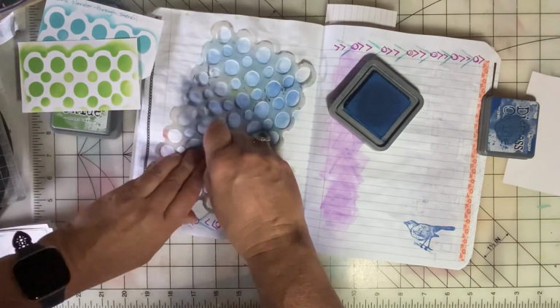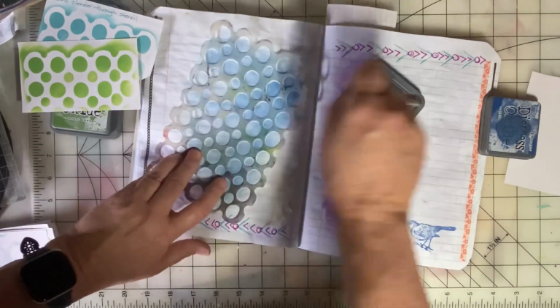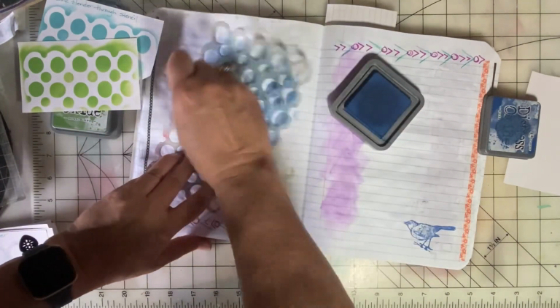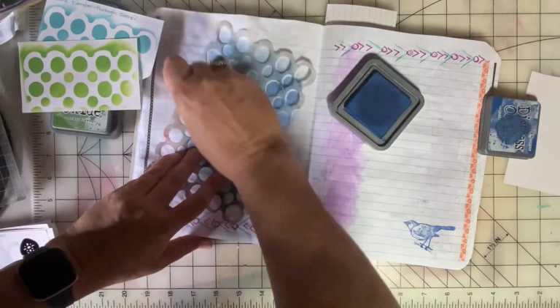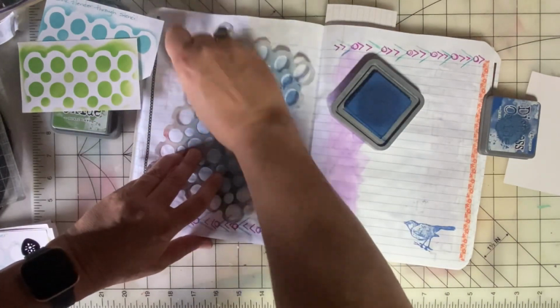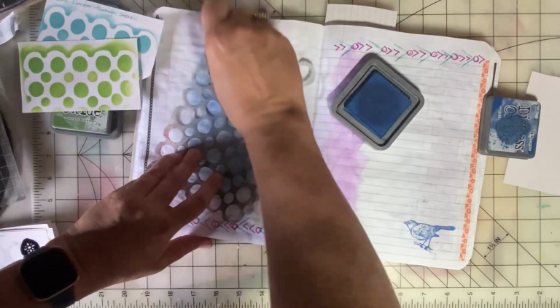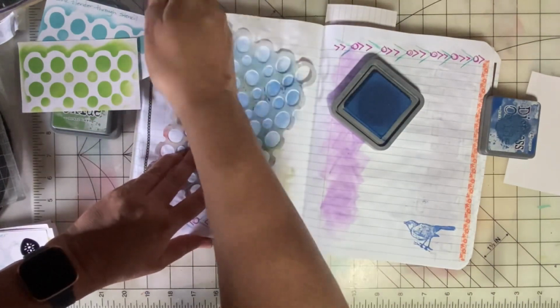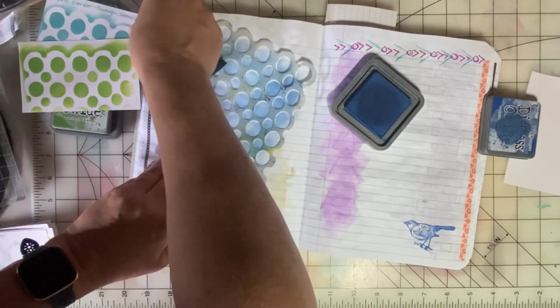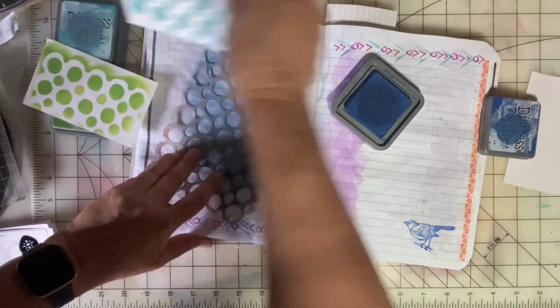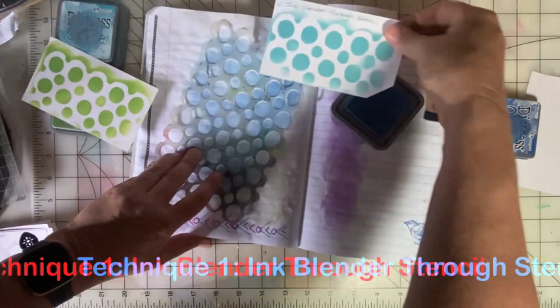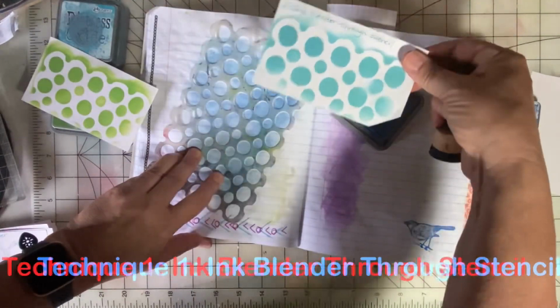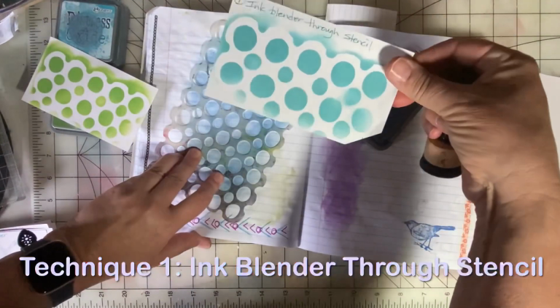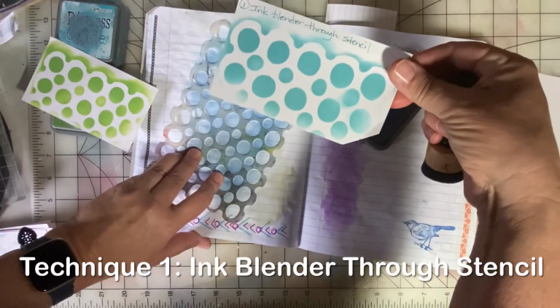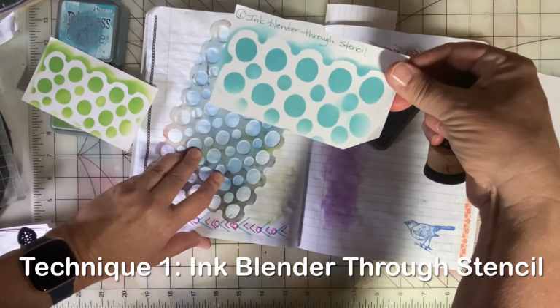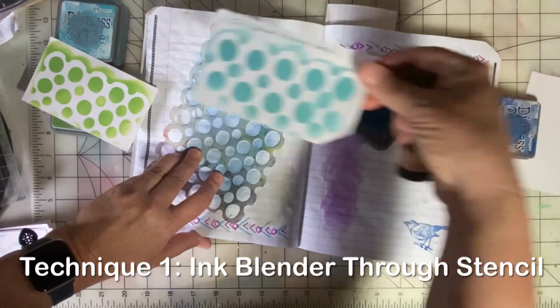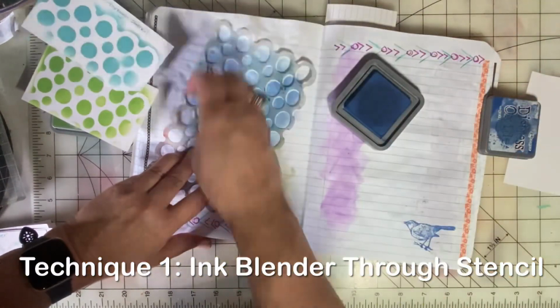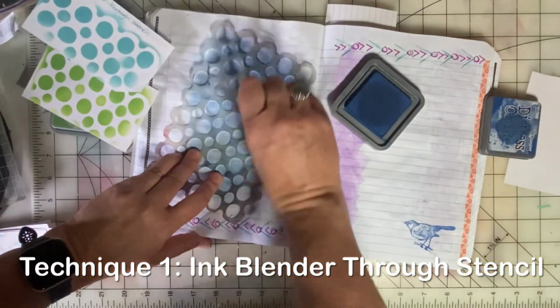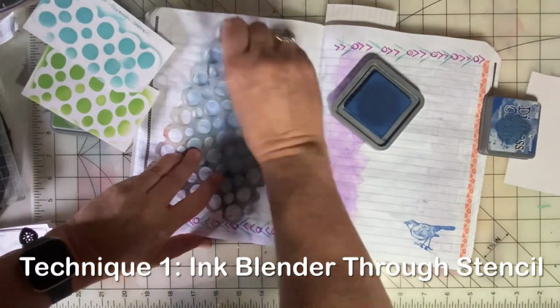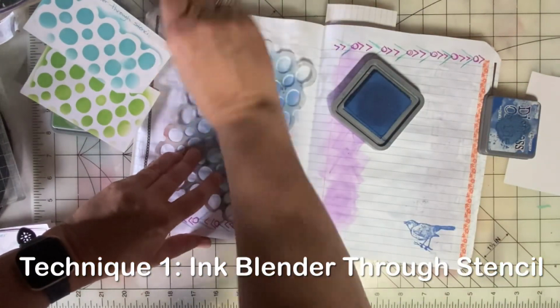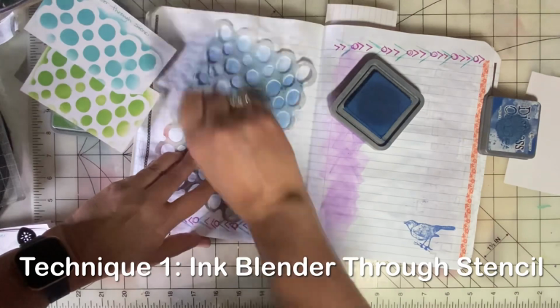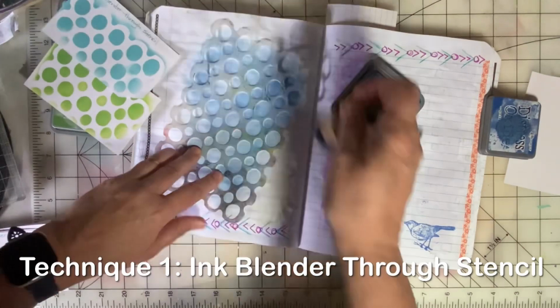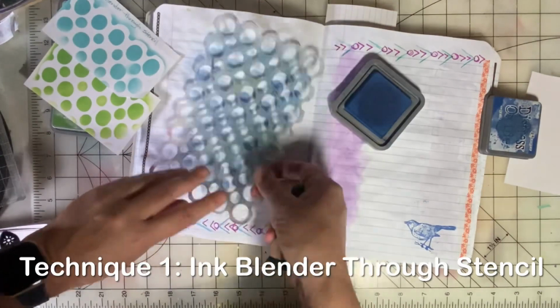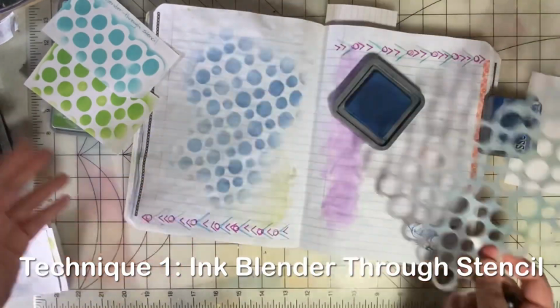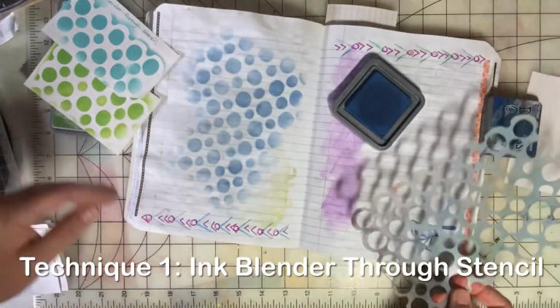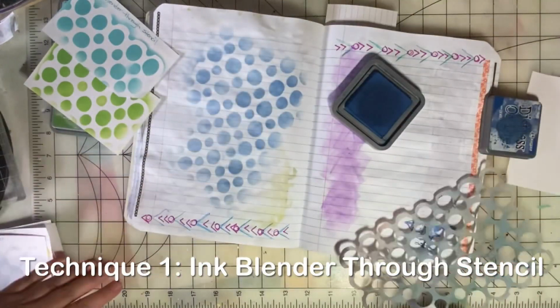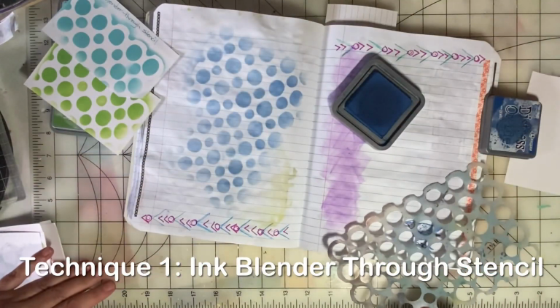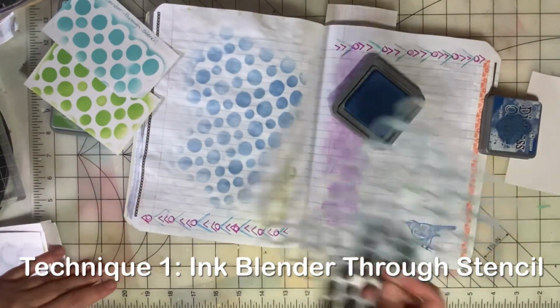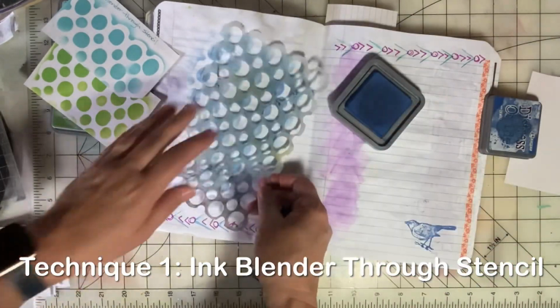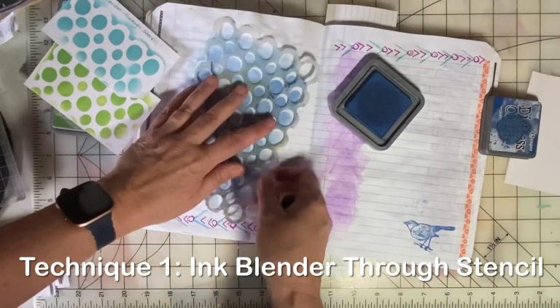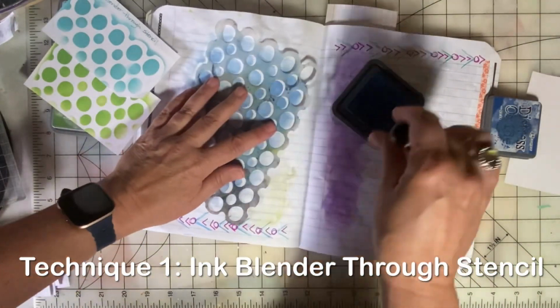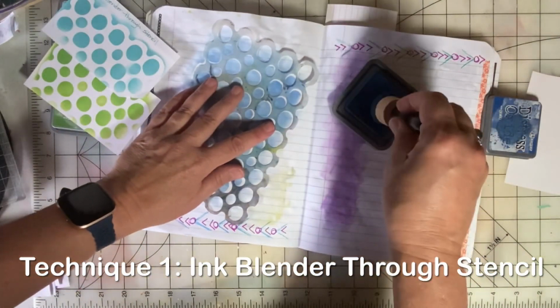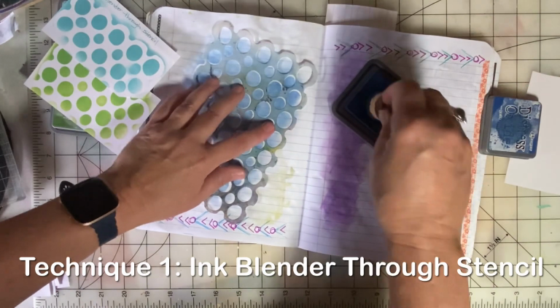The first technique is ink blender through the stencil. This one was done with Broken China Distress Oxide, and here's one with Mowed Lawn. I'm going to show you one here with Prize Ribbon. I've got the stencil and pretty much a white page here. Creating in junk journals and glue books is always more fun when you have something started on the page. This is the first technique of the day — we're calling it ink blender through stencil. It's just as easy and quick as that.